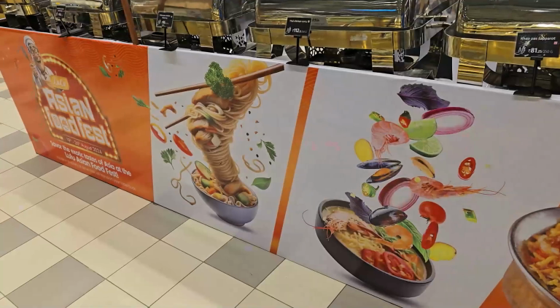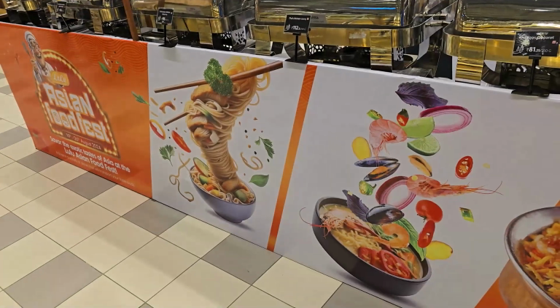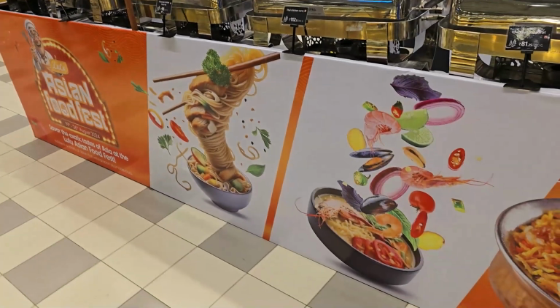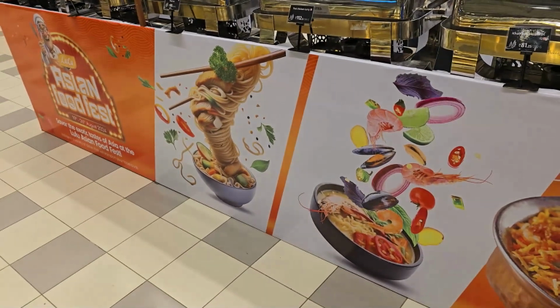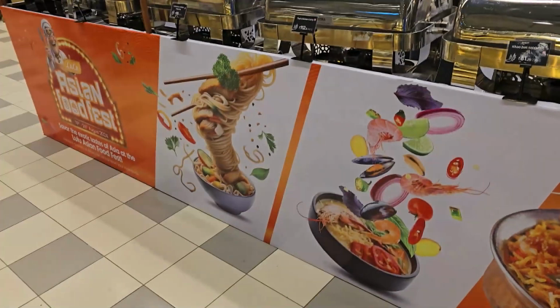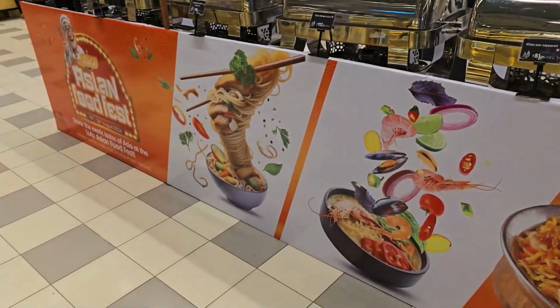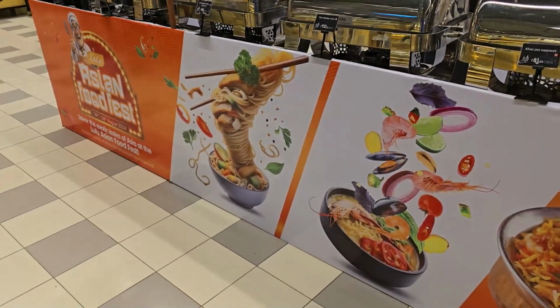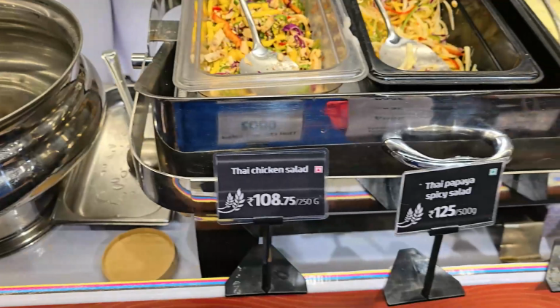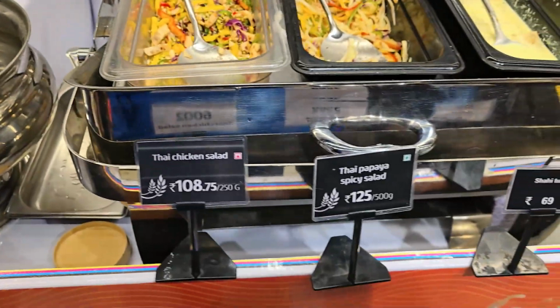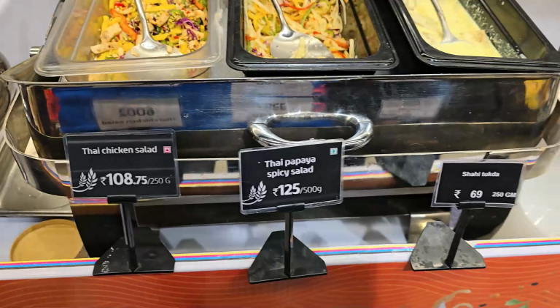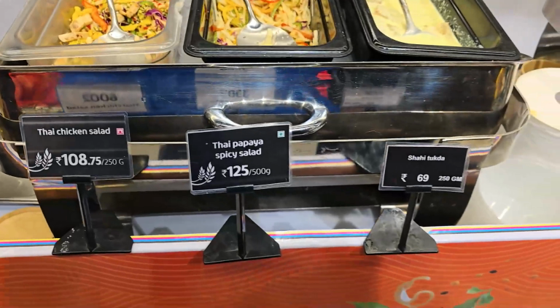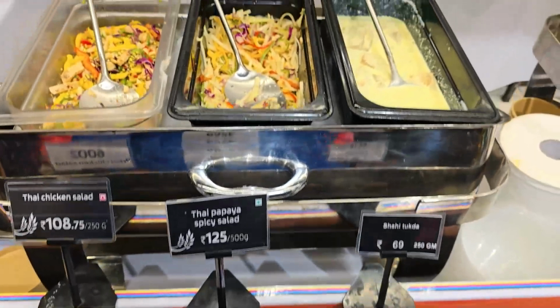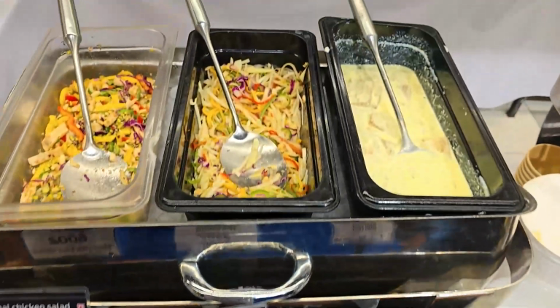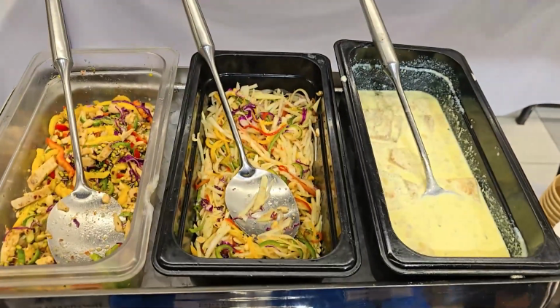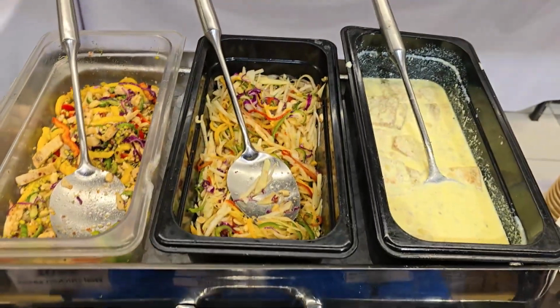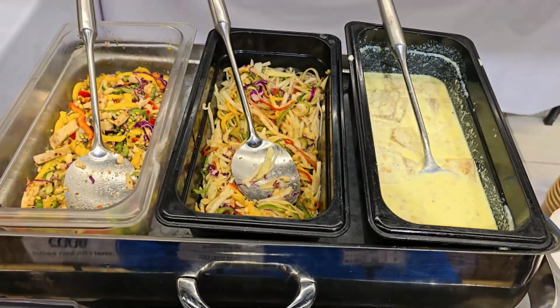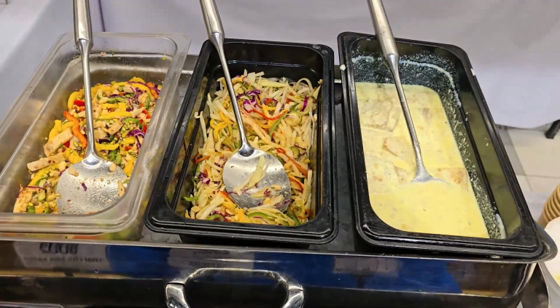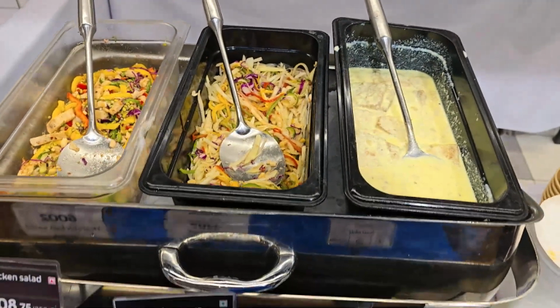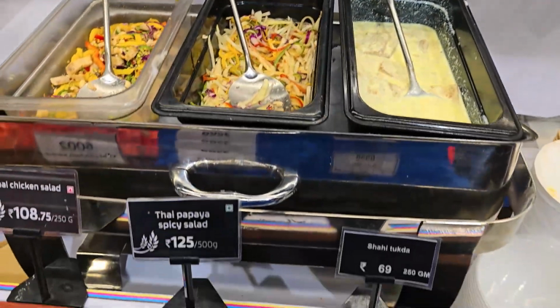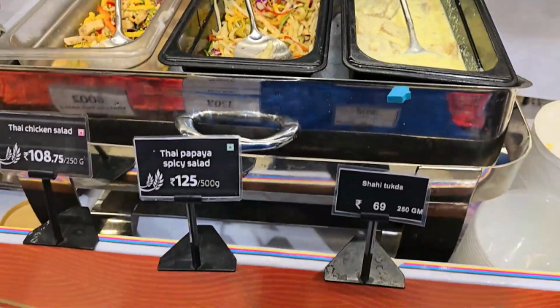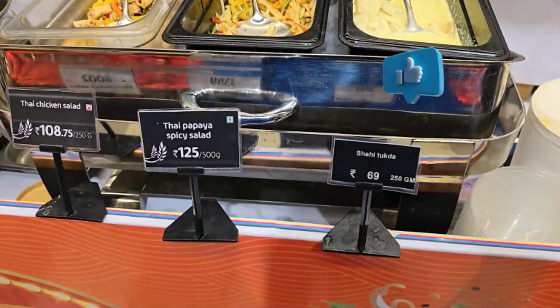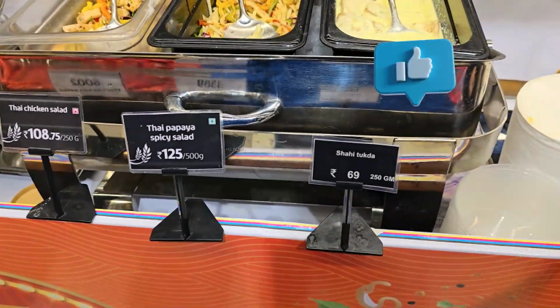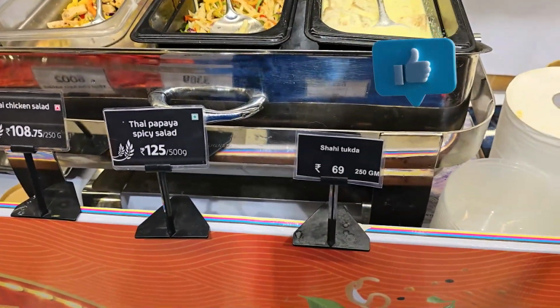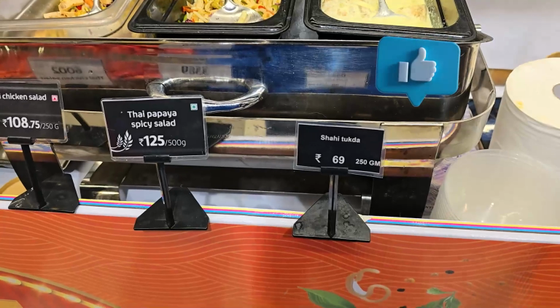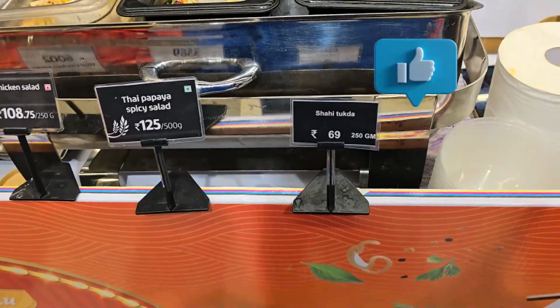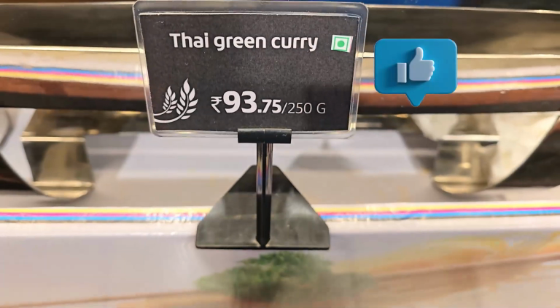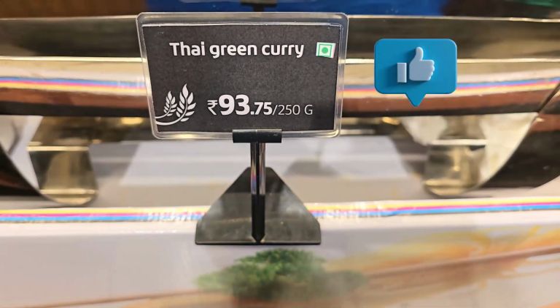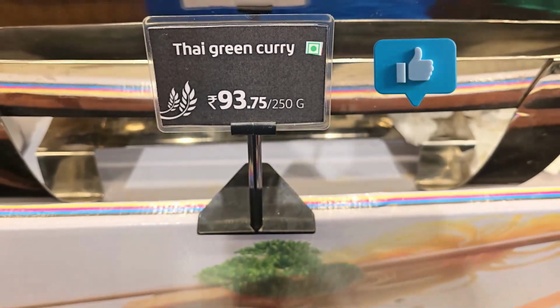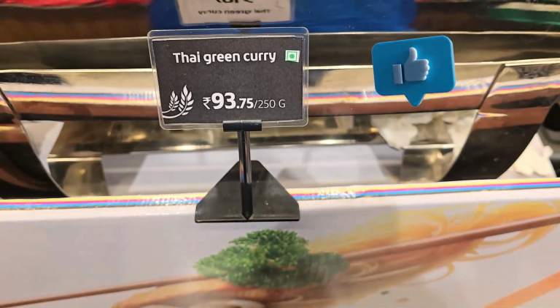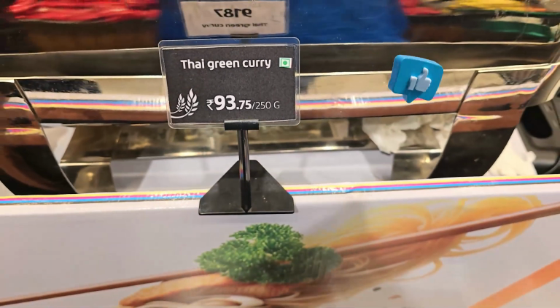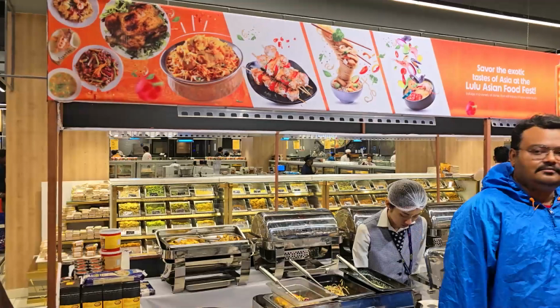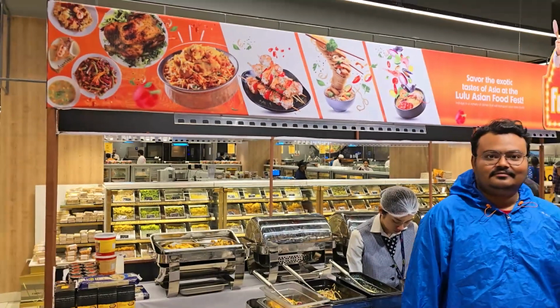There is also sweet in 2-3 veggies. Let me show you how sweet it is. It has a taste — it is not sweet. It has a taste. This sweet is Shahi Tukuda.